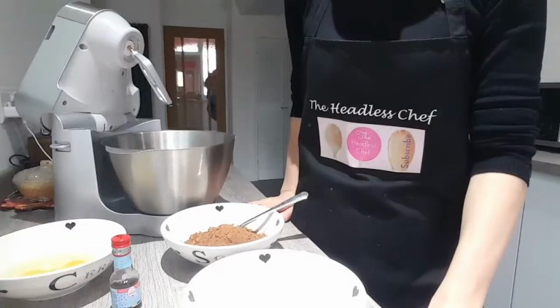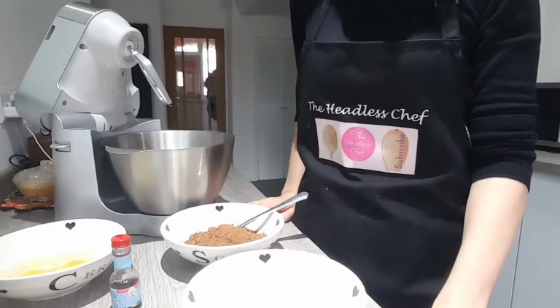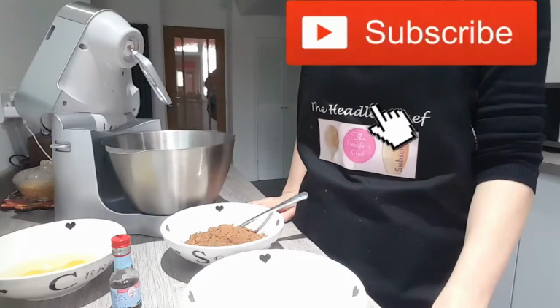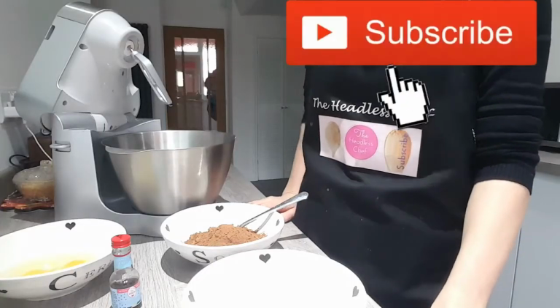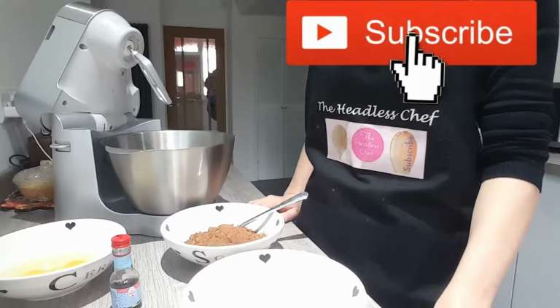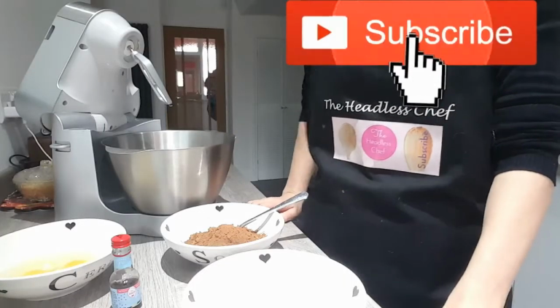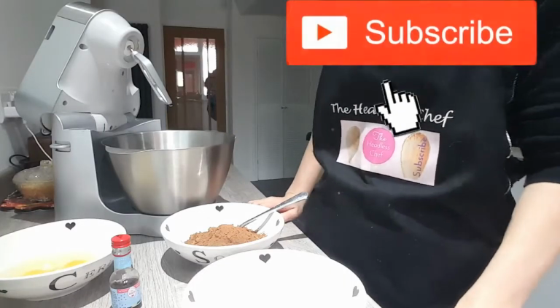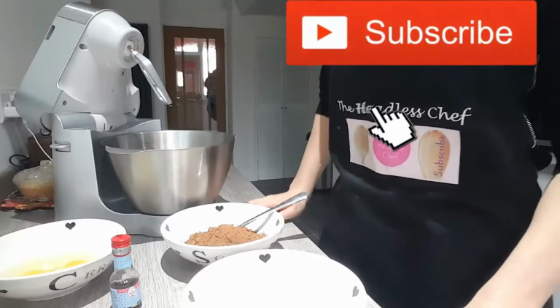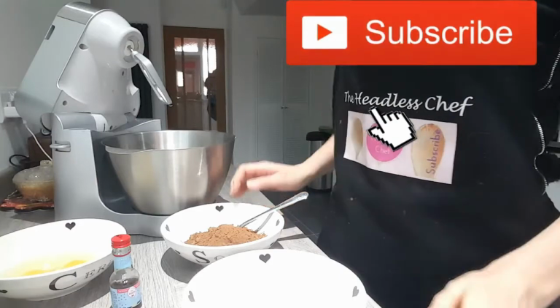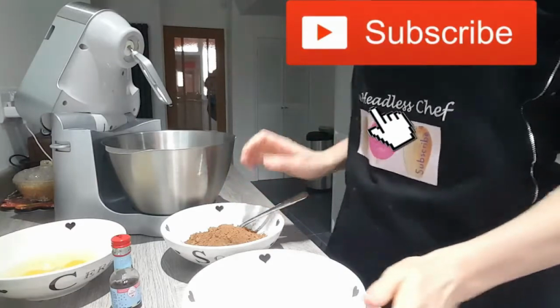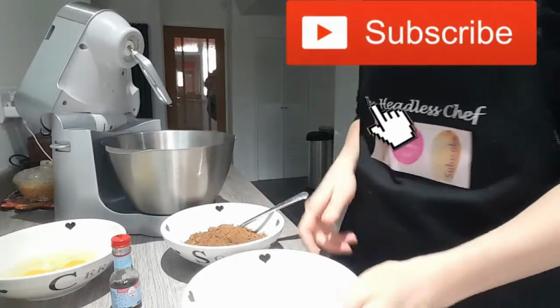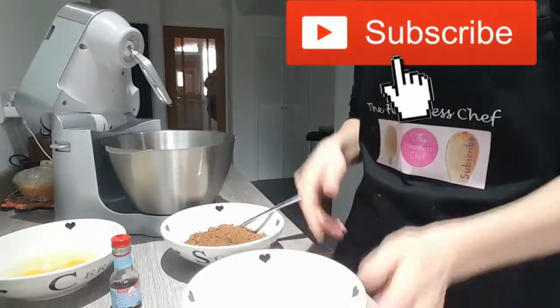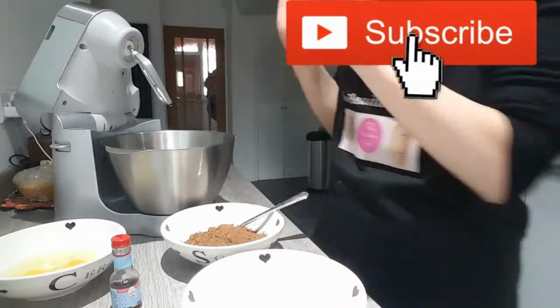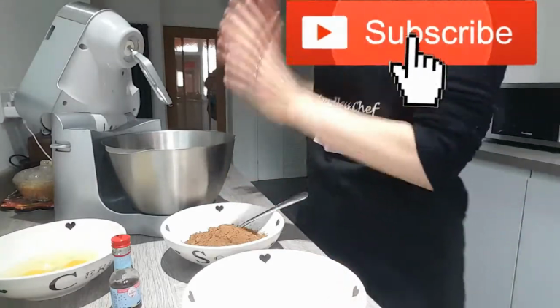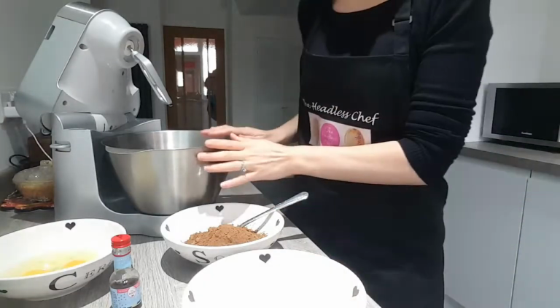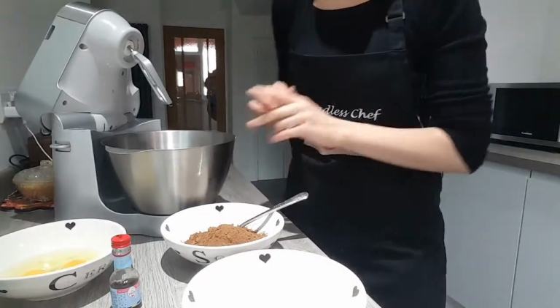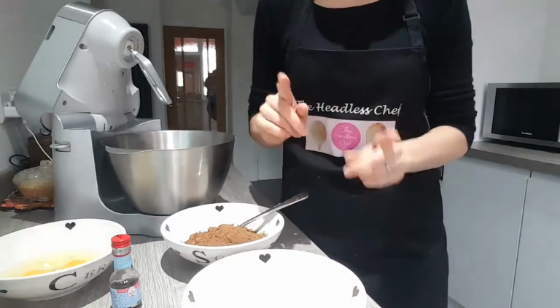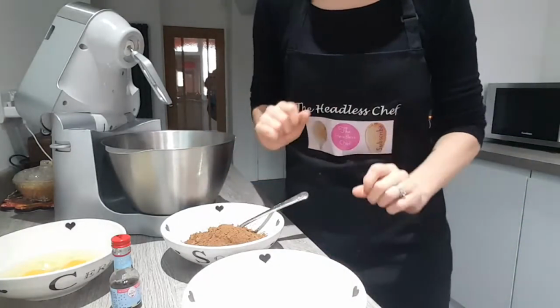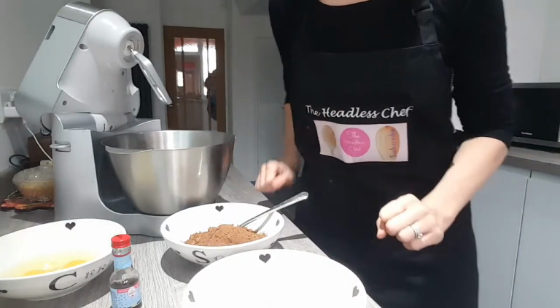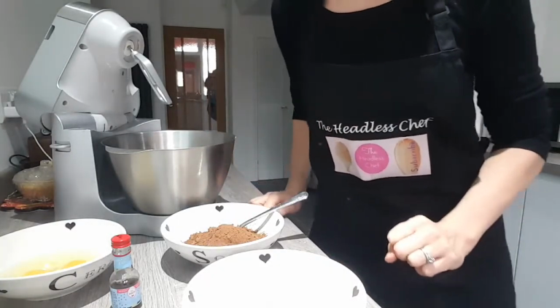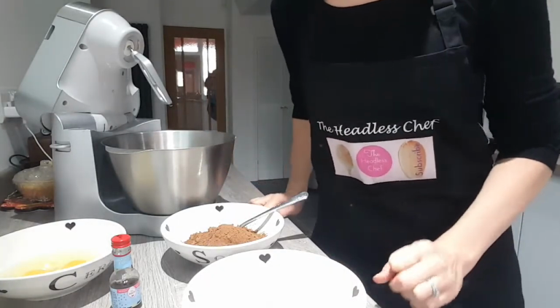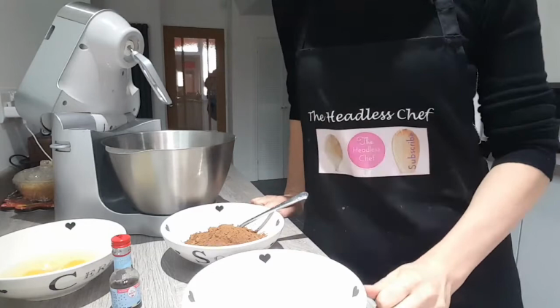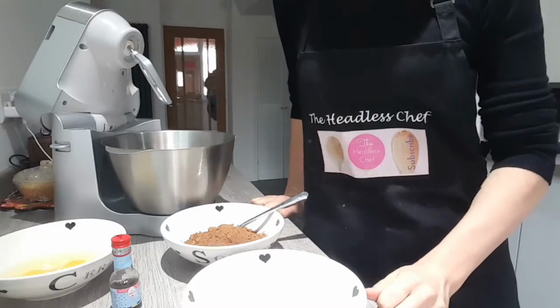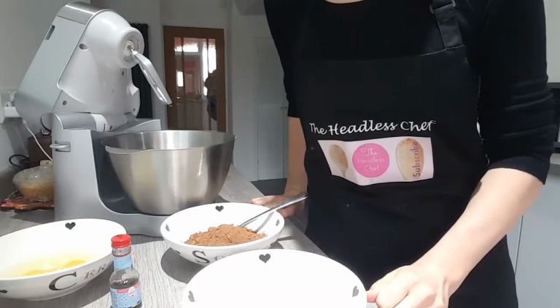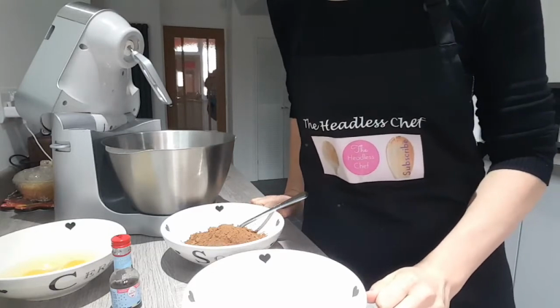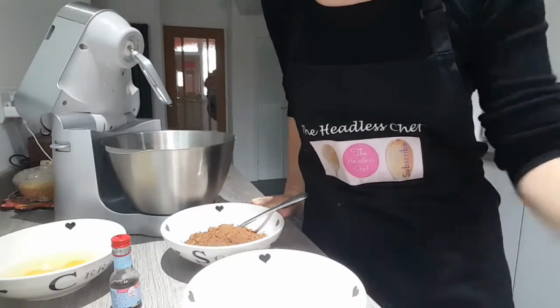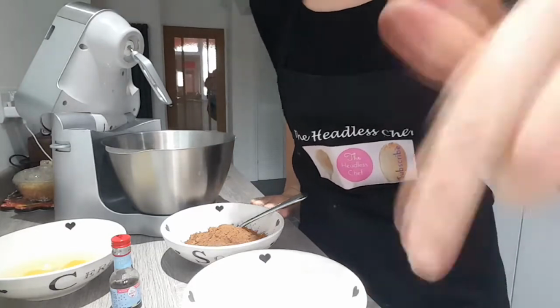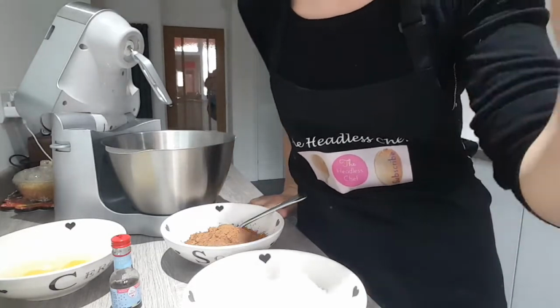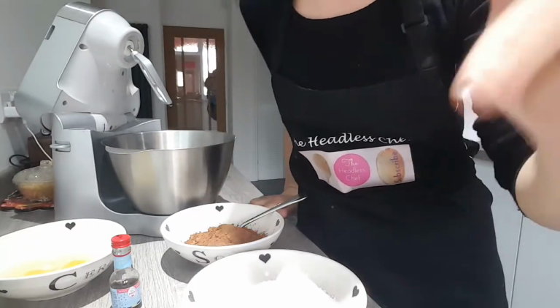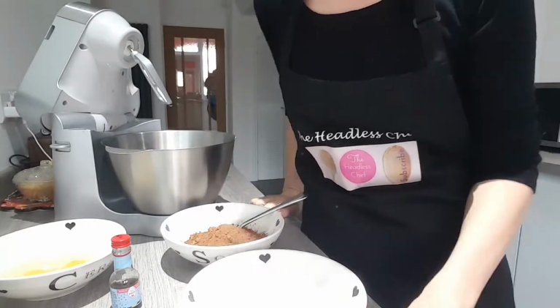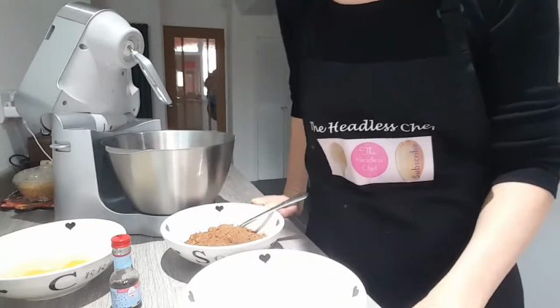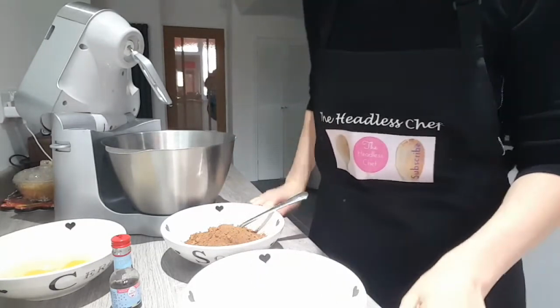Have a look how easy this cake is. To do this cake we need to put all the ingredients here except the boiling water. Remember all the ingredients are at the bottom in the description, so have a look for the amounts.